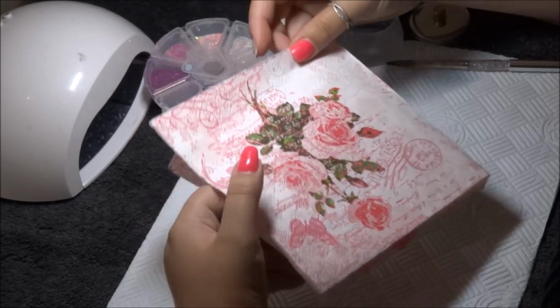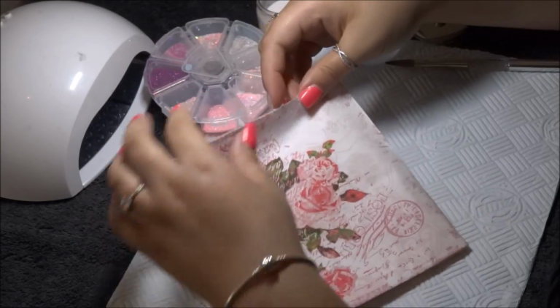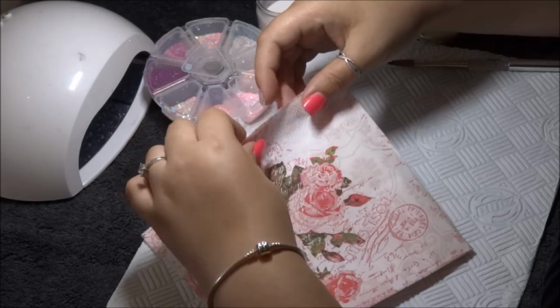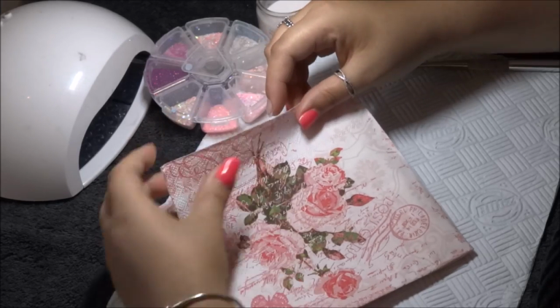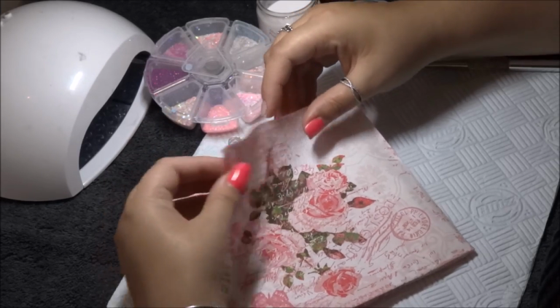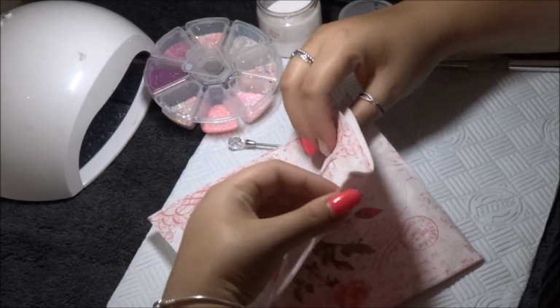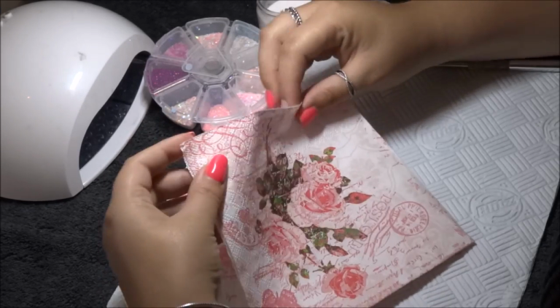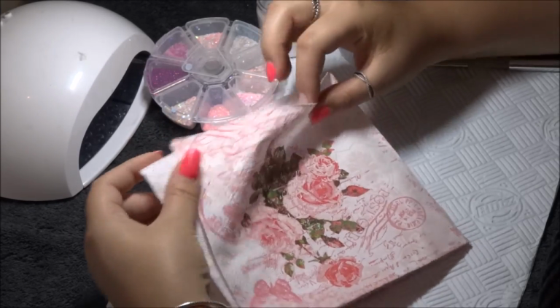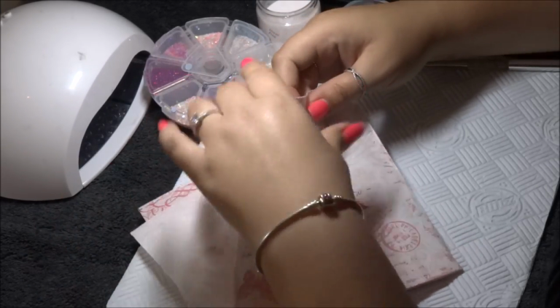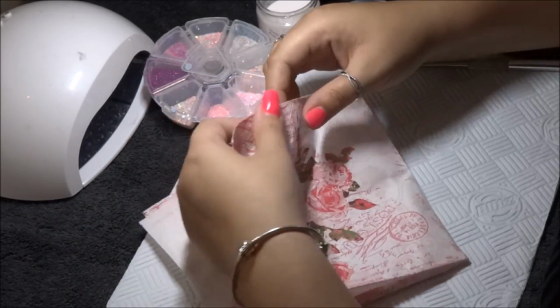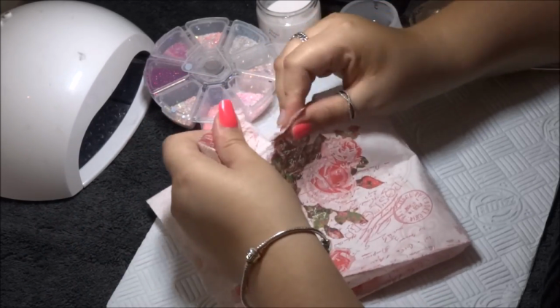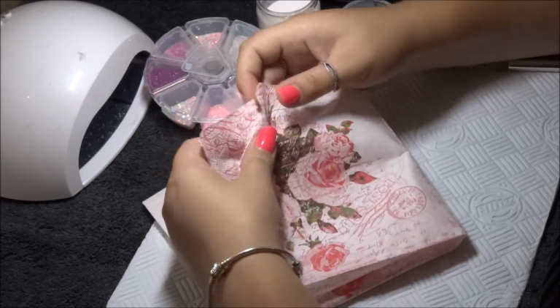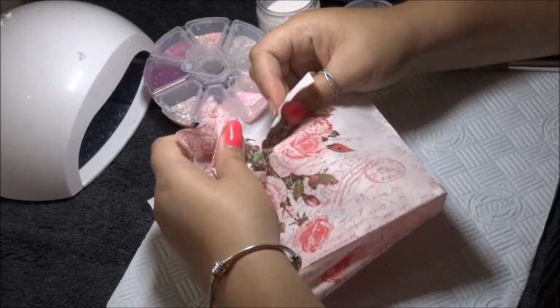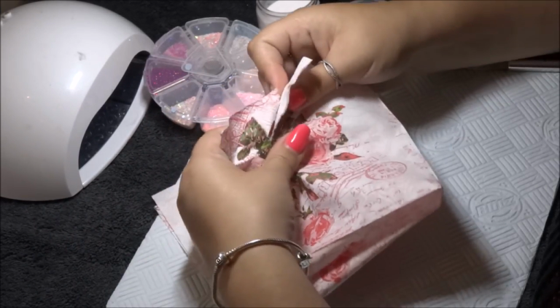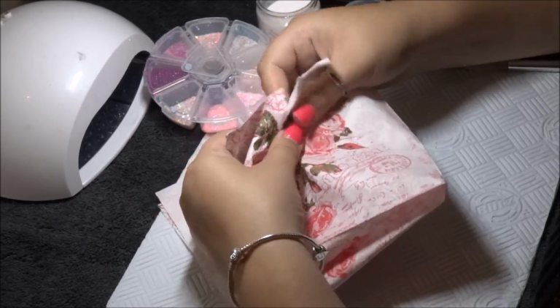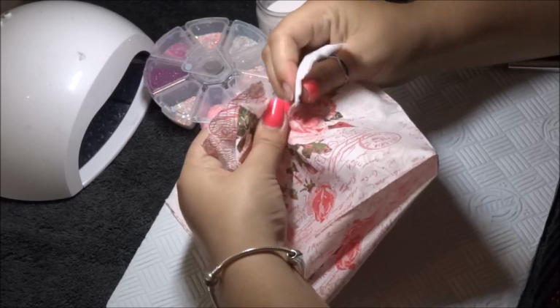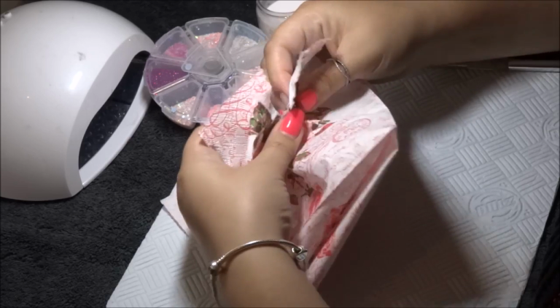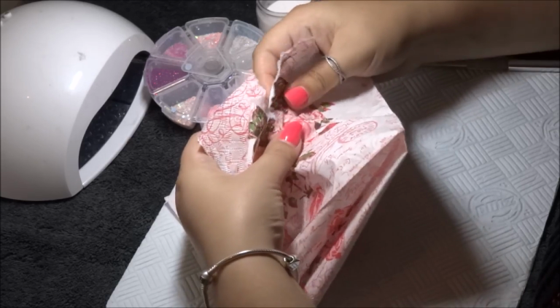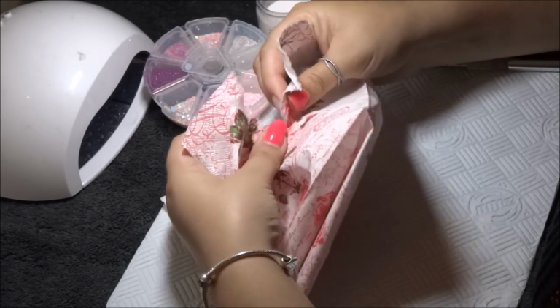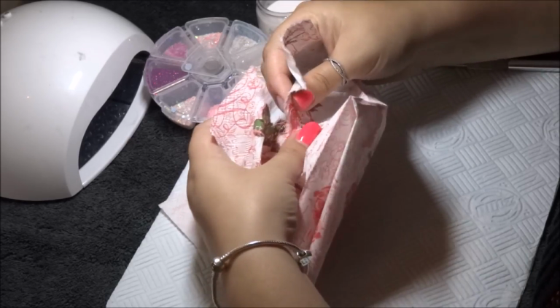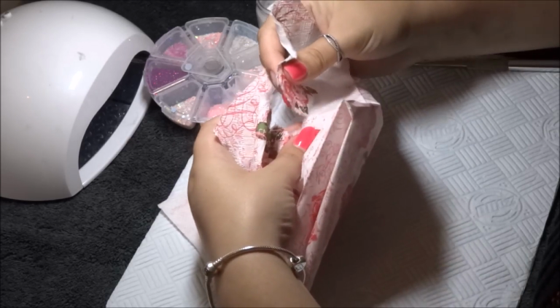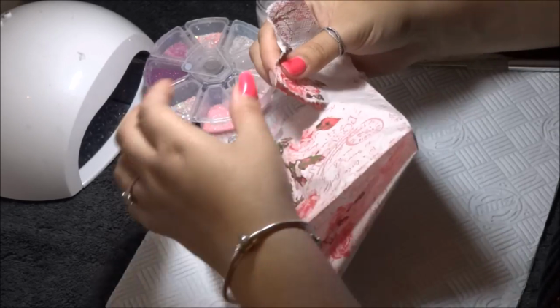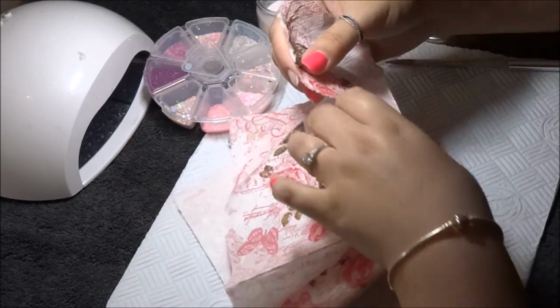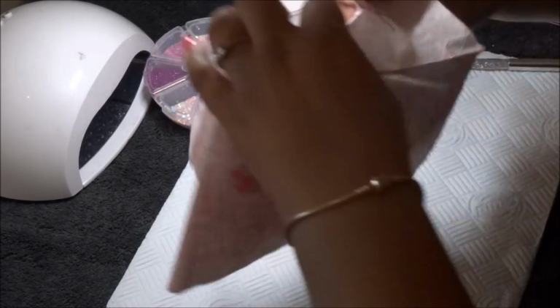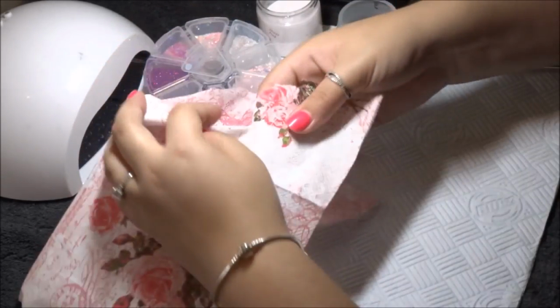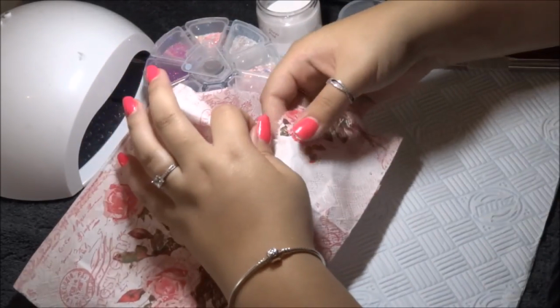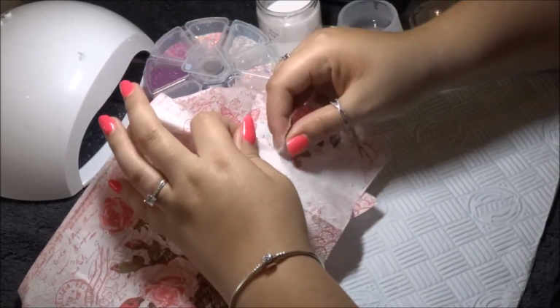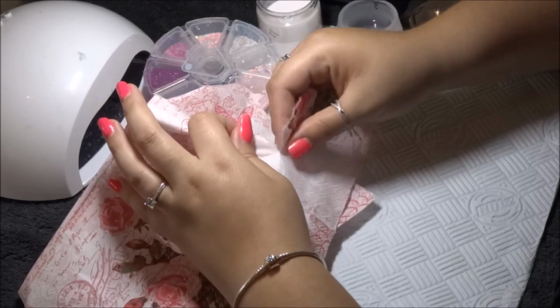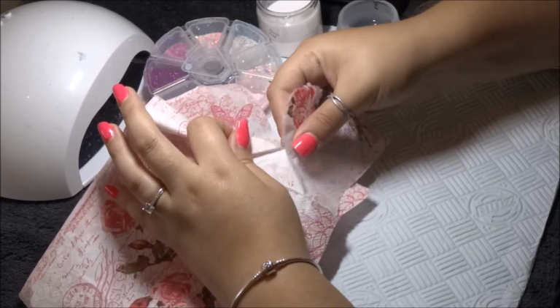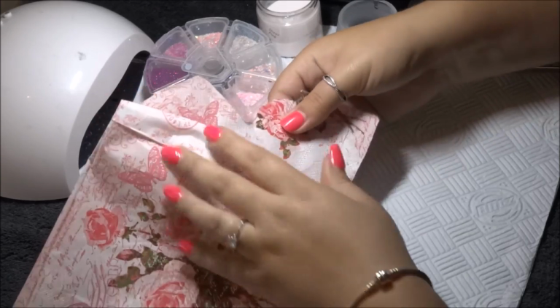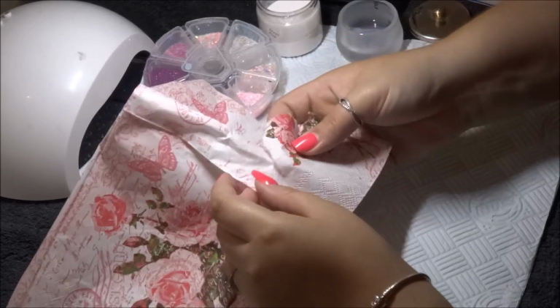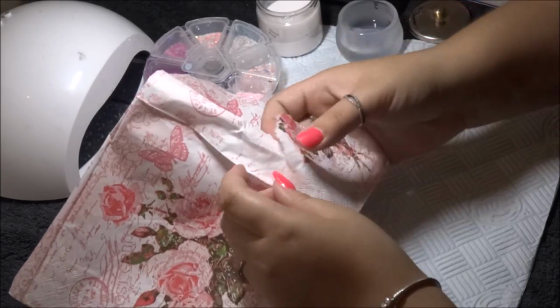Hi everyone, thank you so much for joining me again for another YouTube video. Today what I'll be doing is encapsulating a napkin design, and I learnt this from watching other YouTube videos.